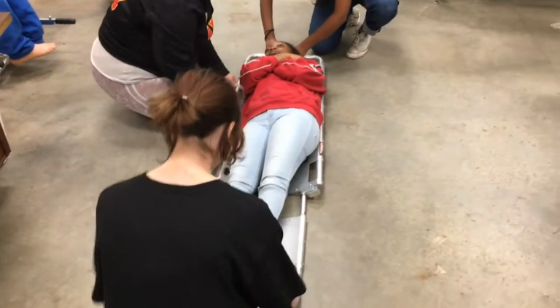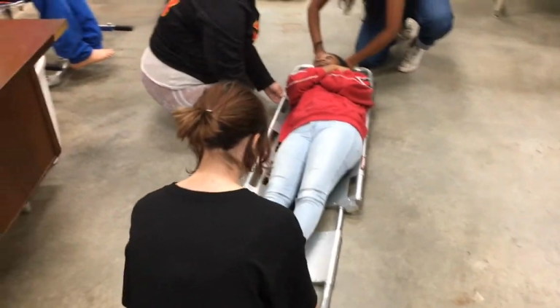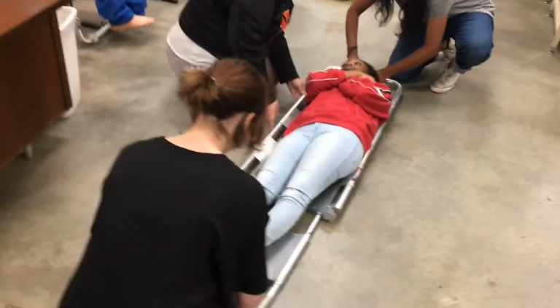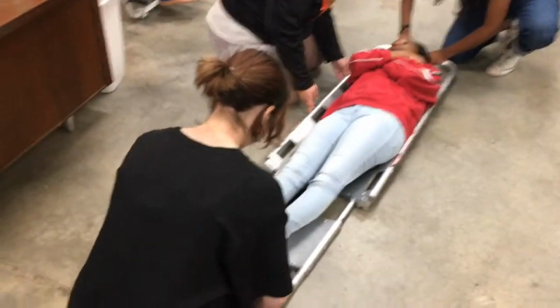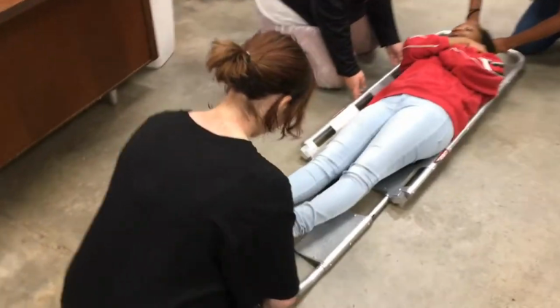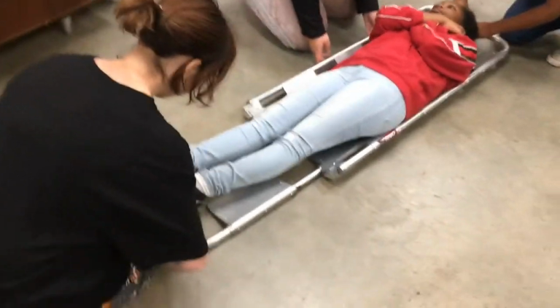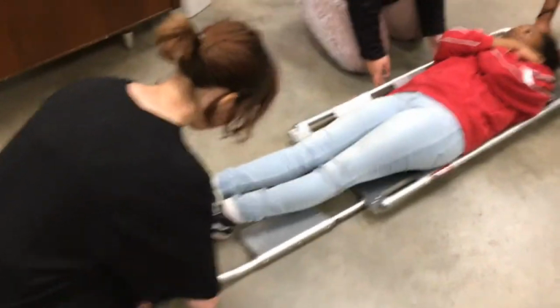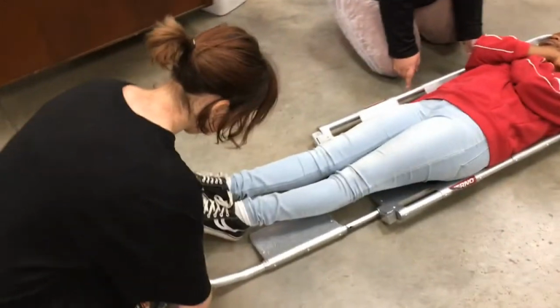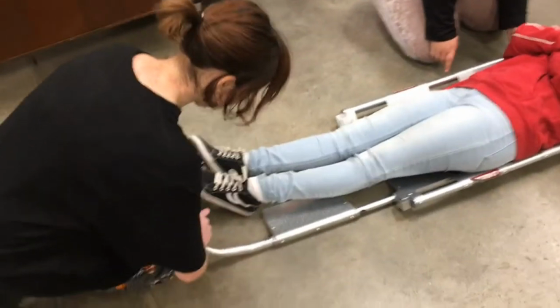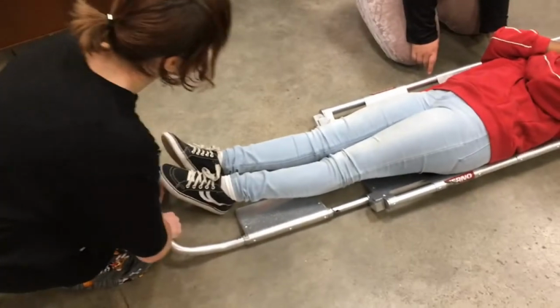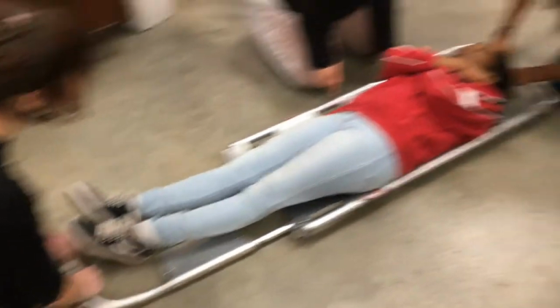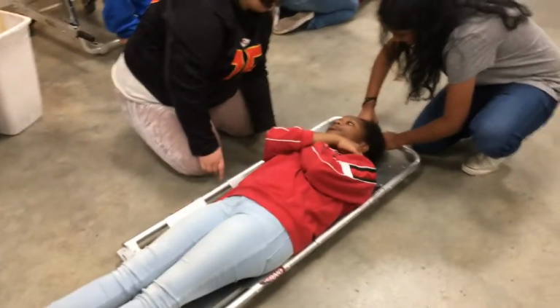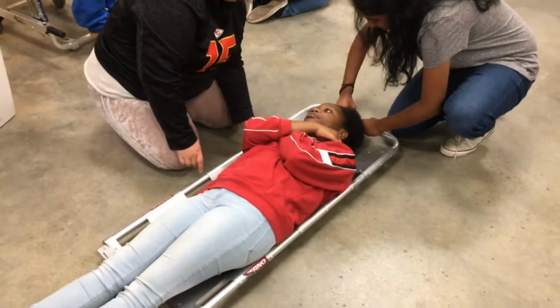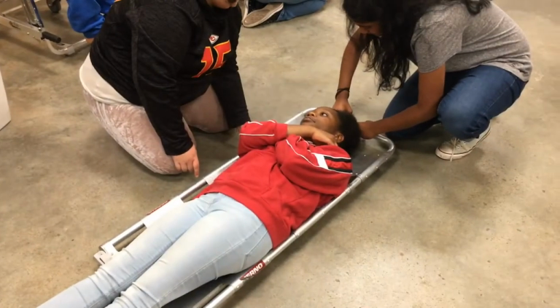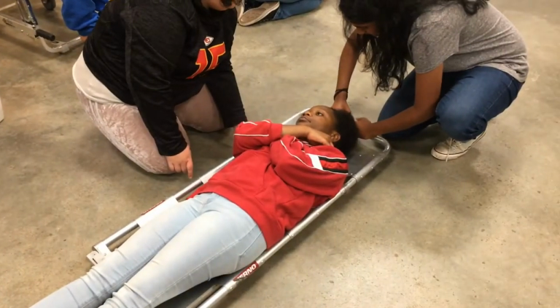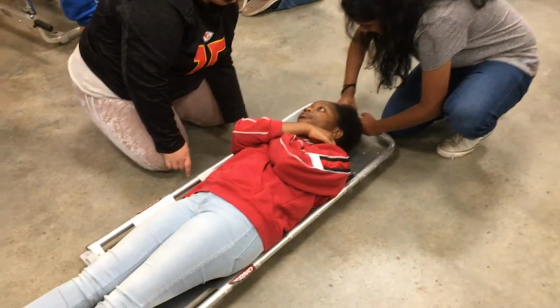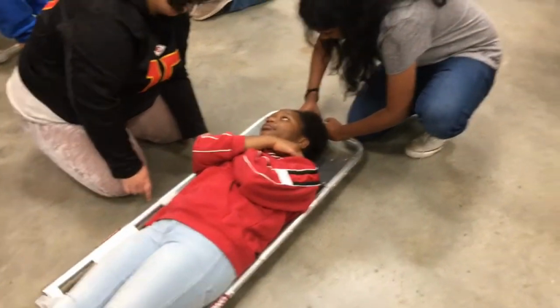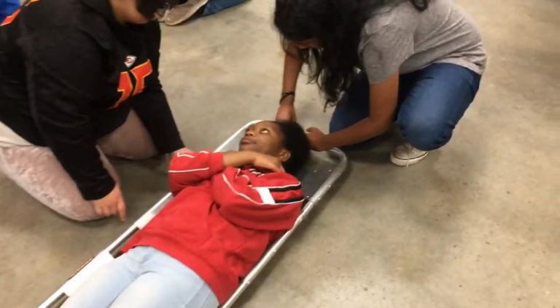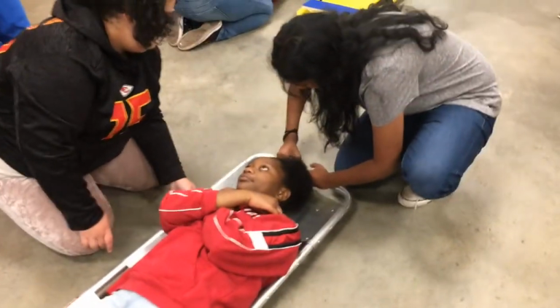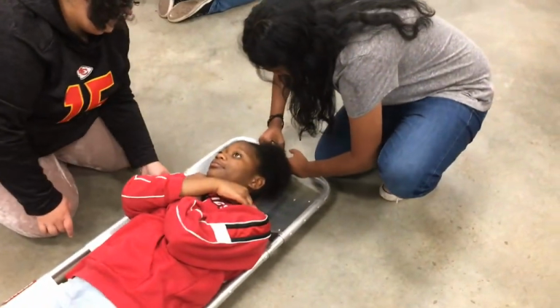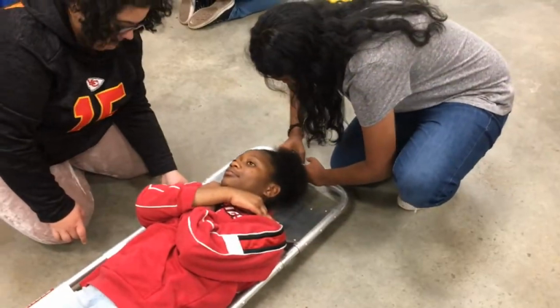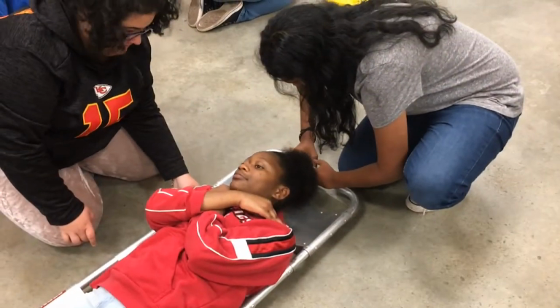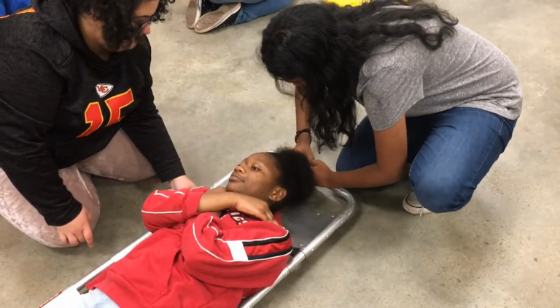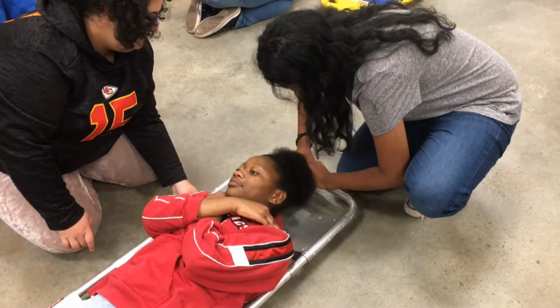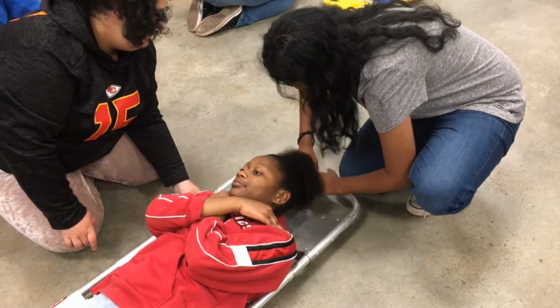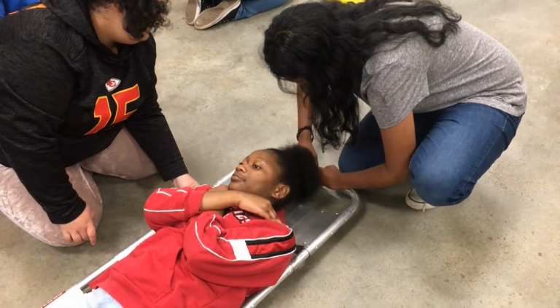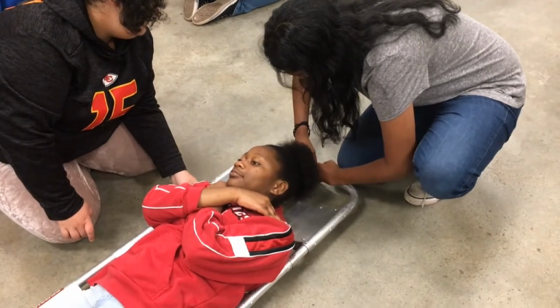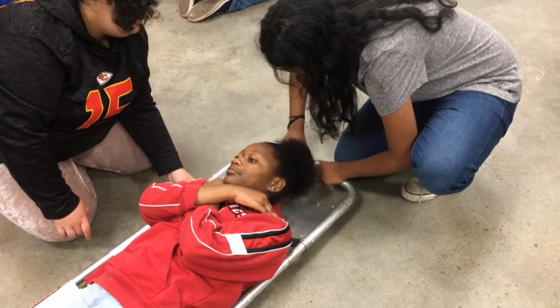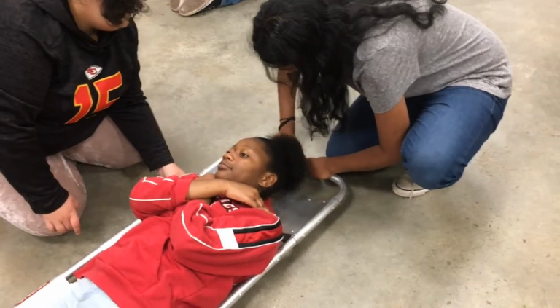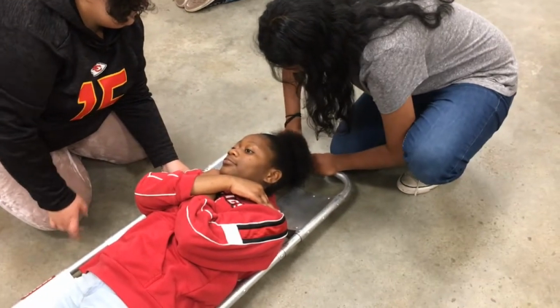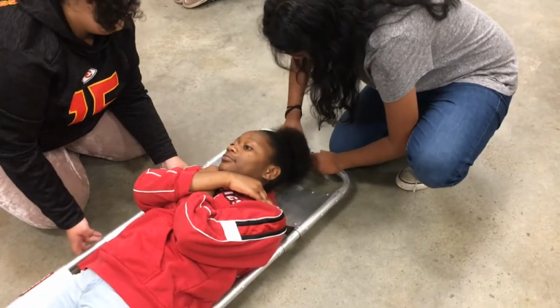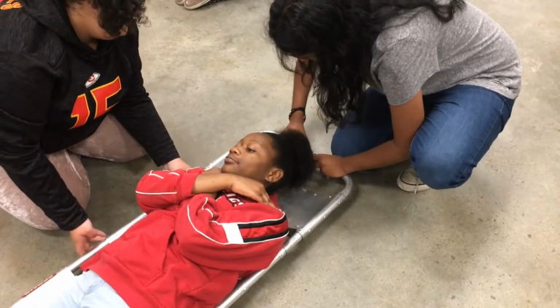After that, you want to lock the scoop stretcher in place again at the foot end and at the head end. Make sure that the patient doesn't get caught in it — that their hair or any clothing doesn't get caught in the stretcher.